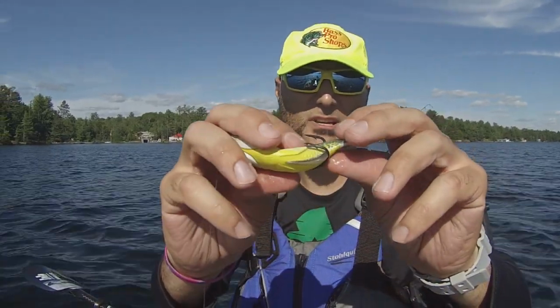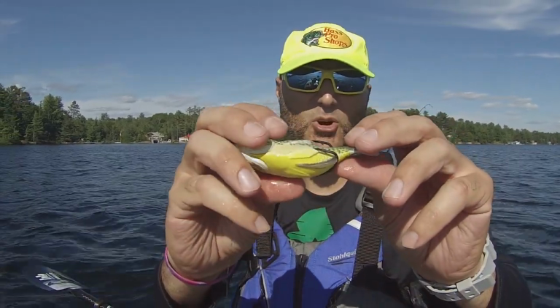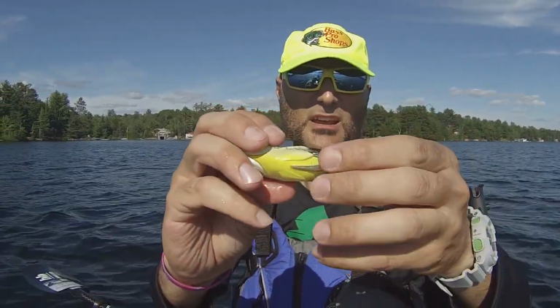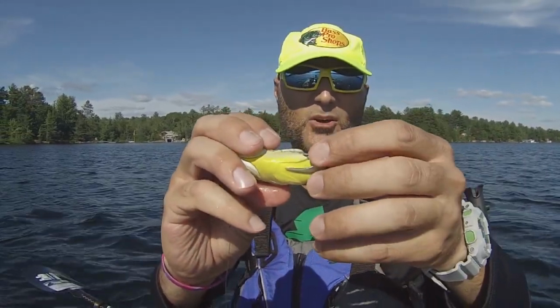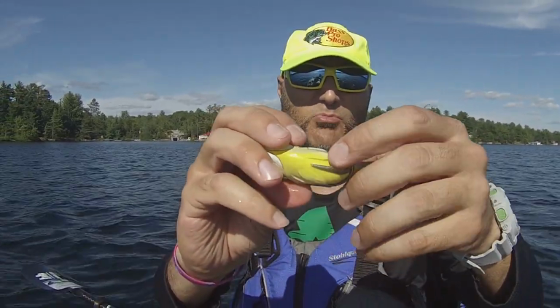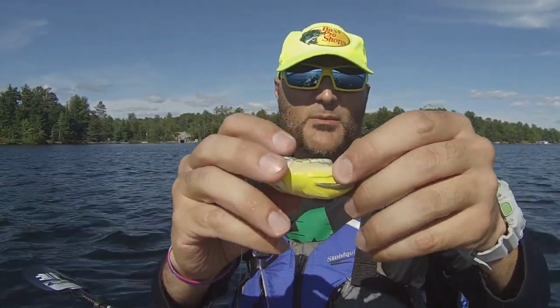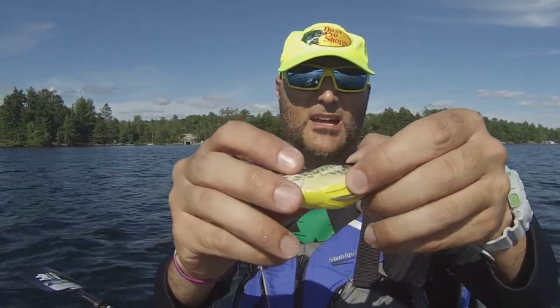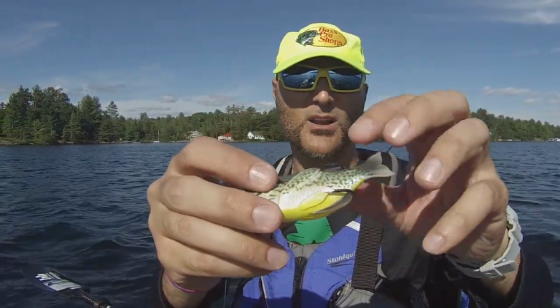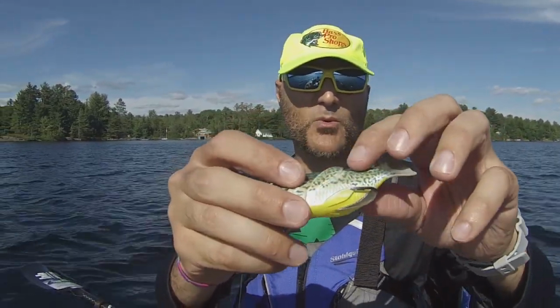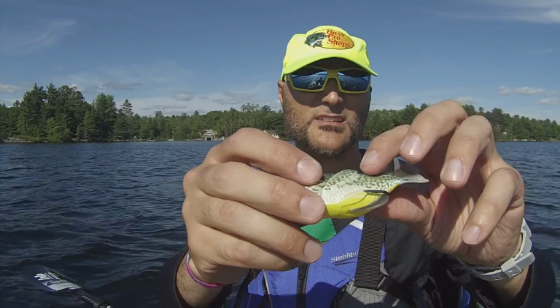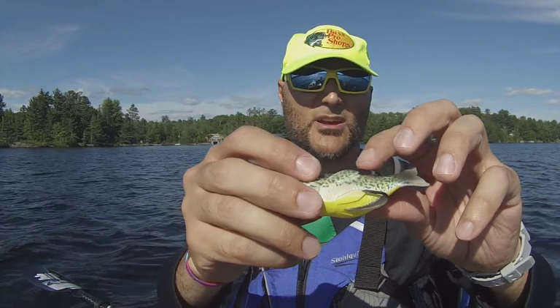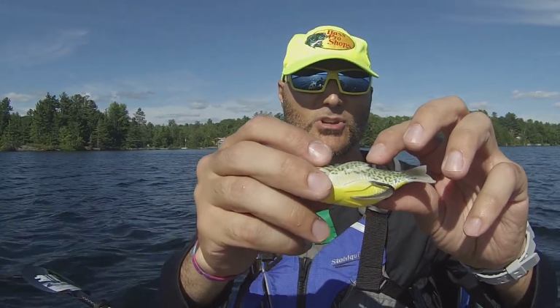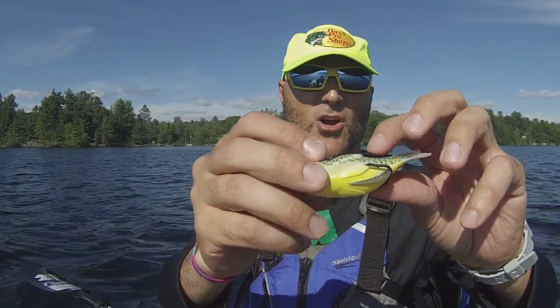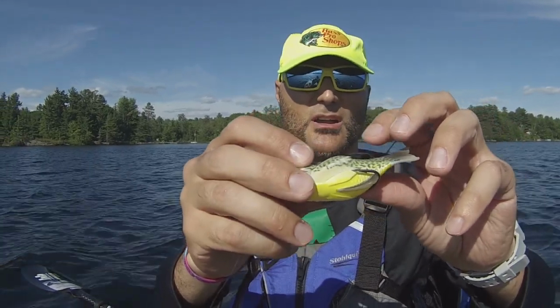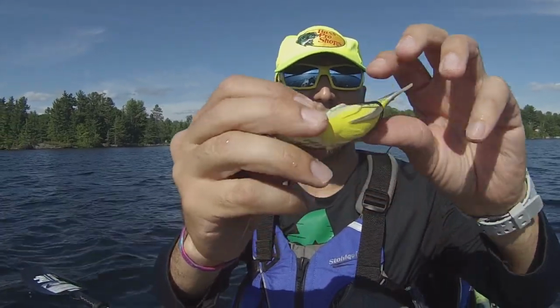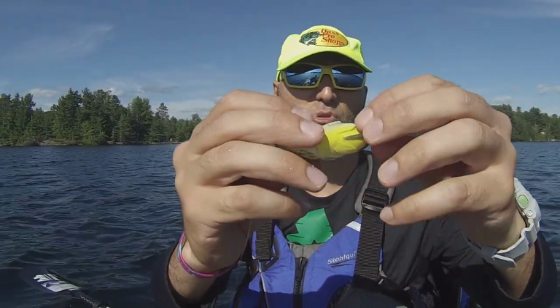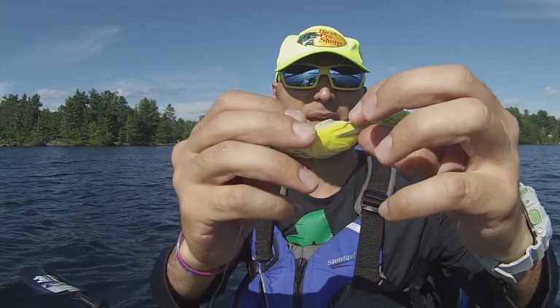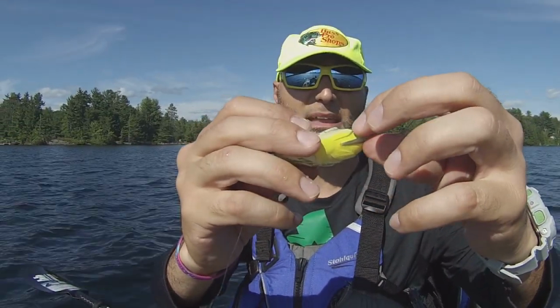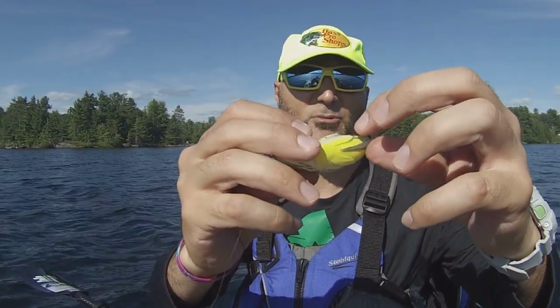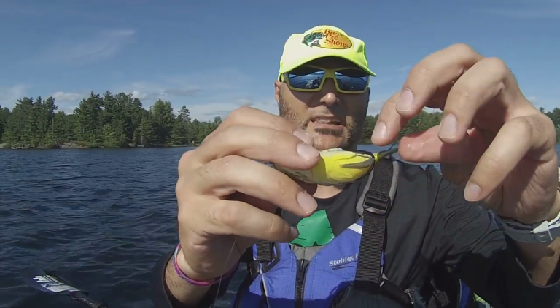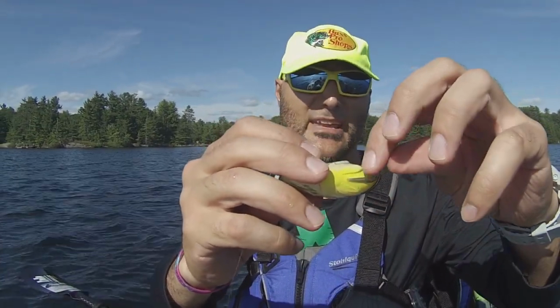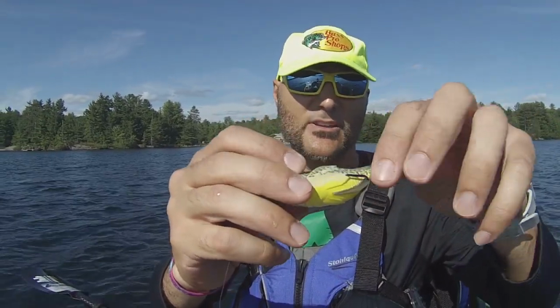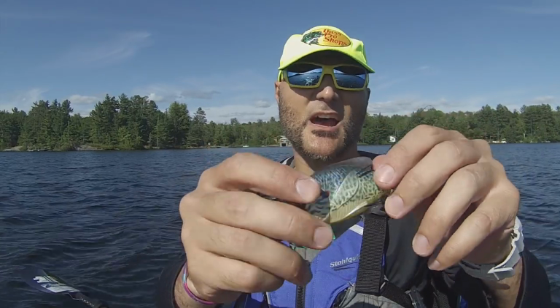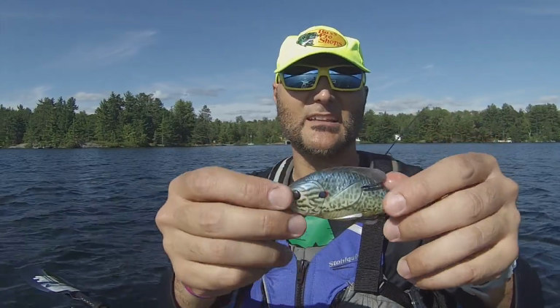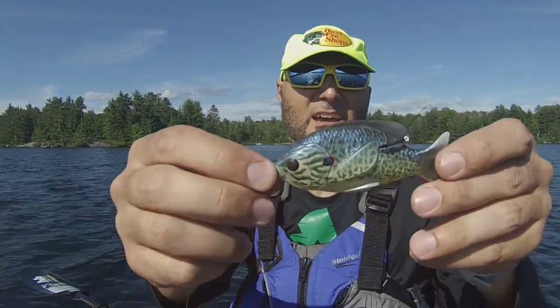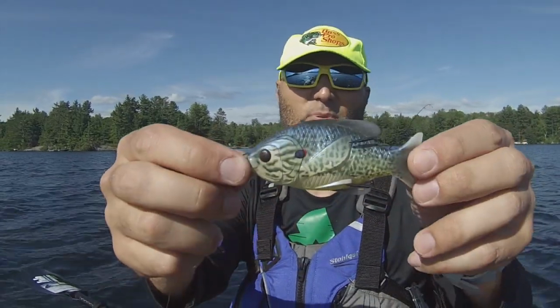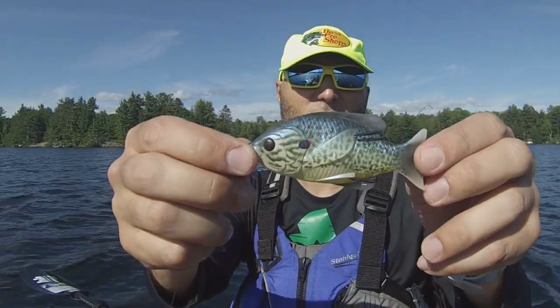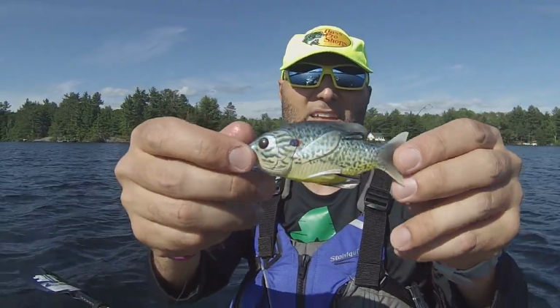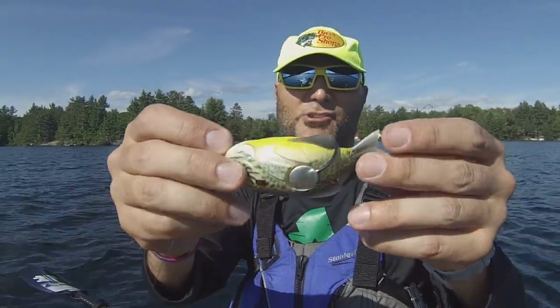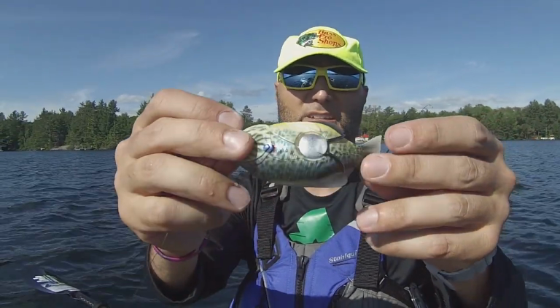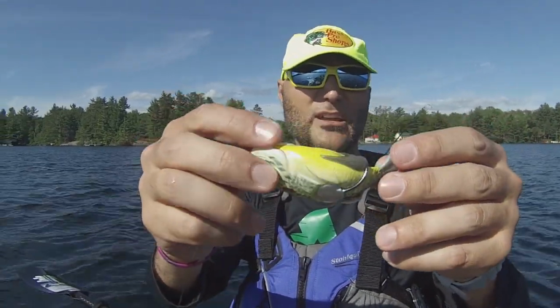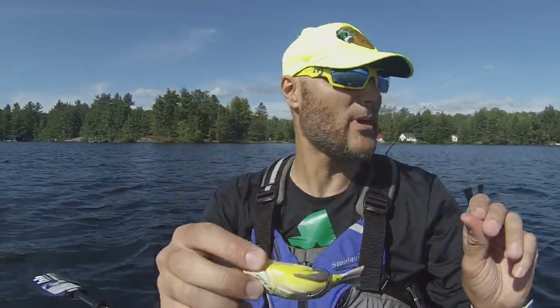The hooks get exposed. The hooks aren't going to be as 100% weedless as they would be normally on a frog. You can actually probably bend them down slightly or down to the side slightly. But if you look at that, that's a very realistic looking little bait.